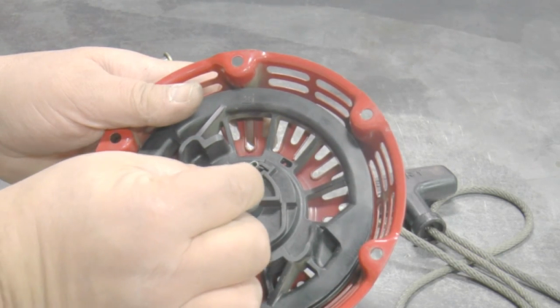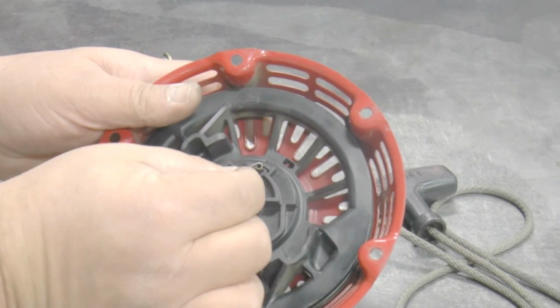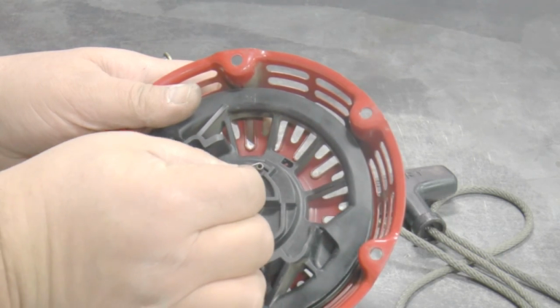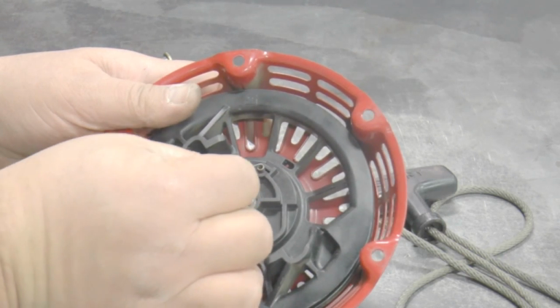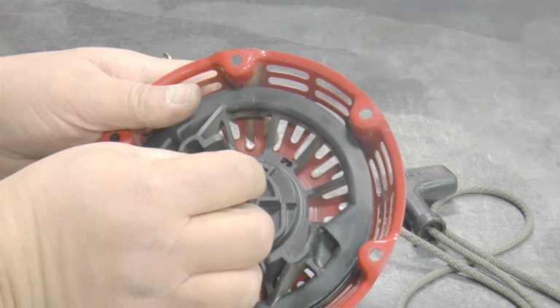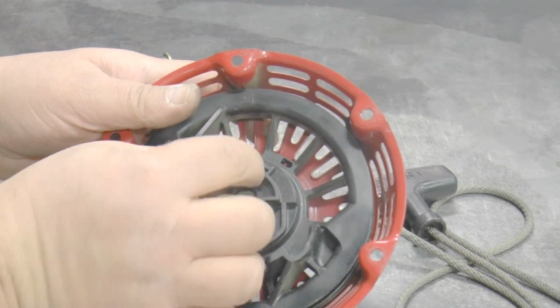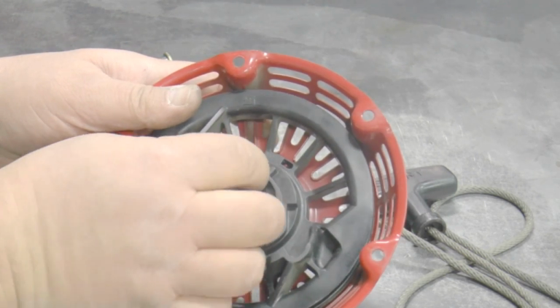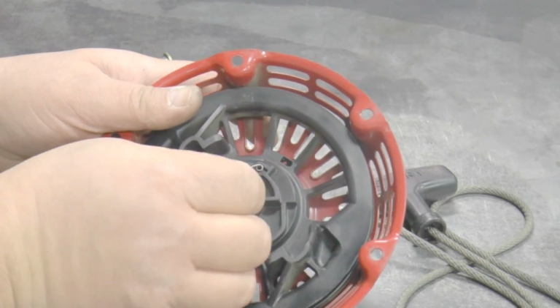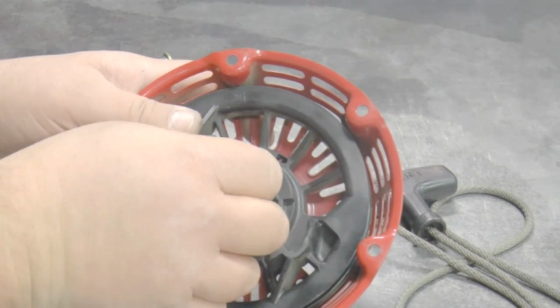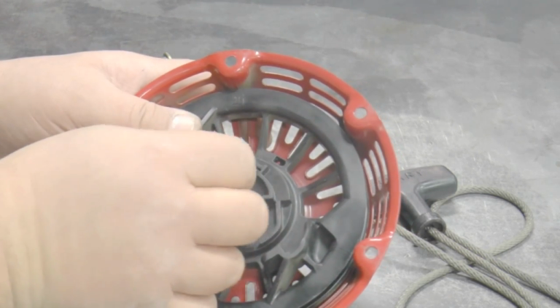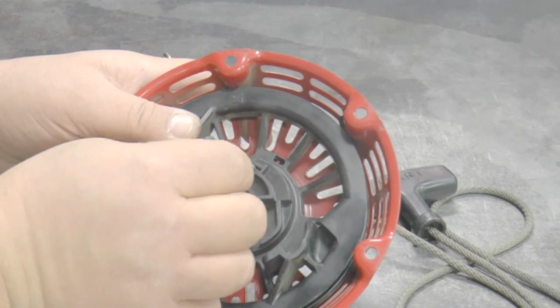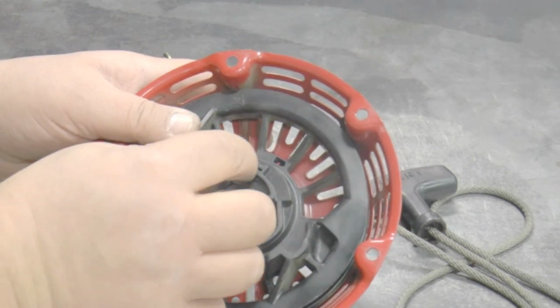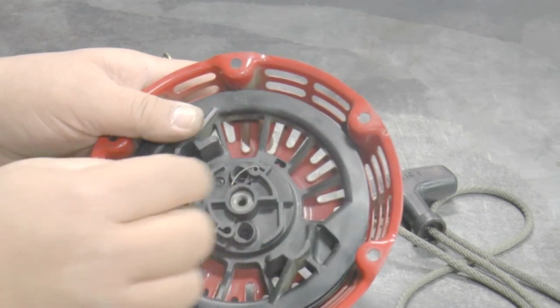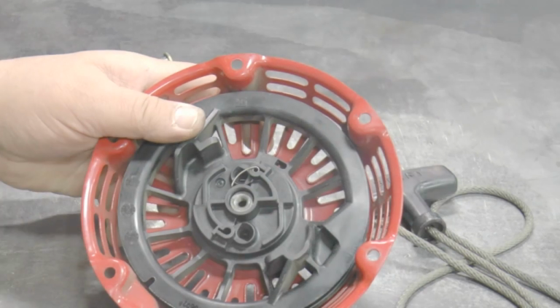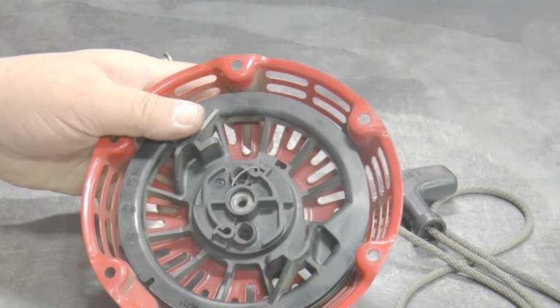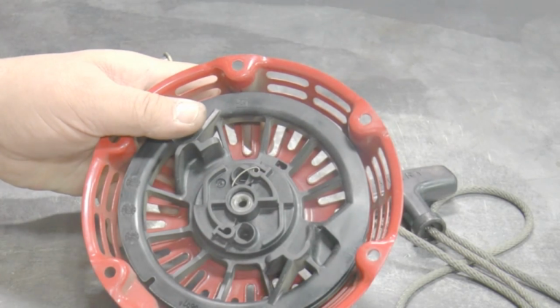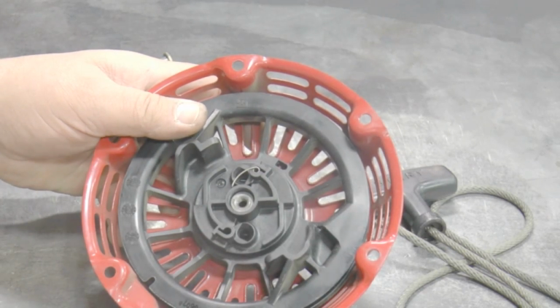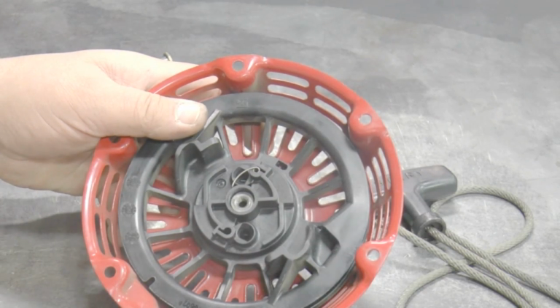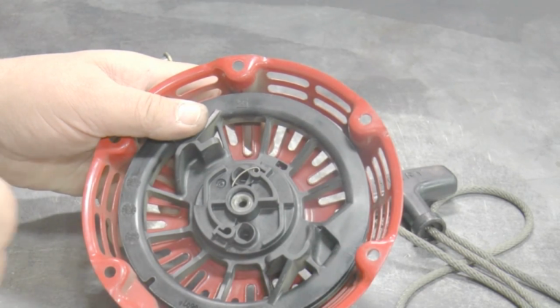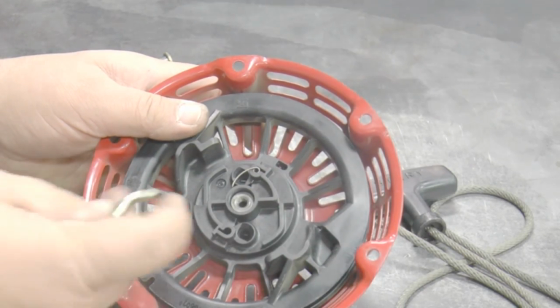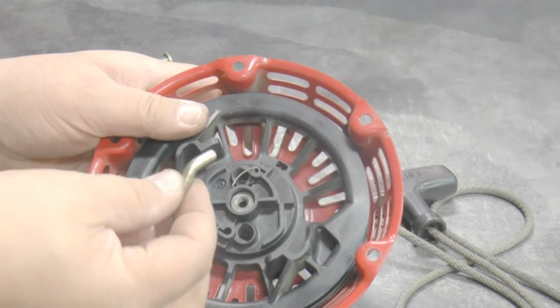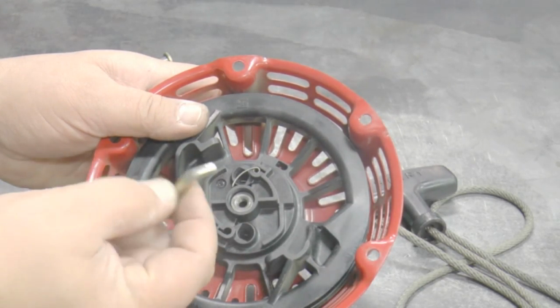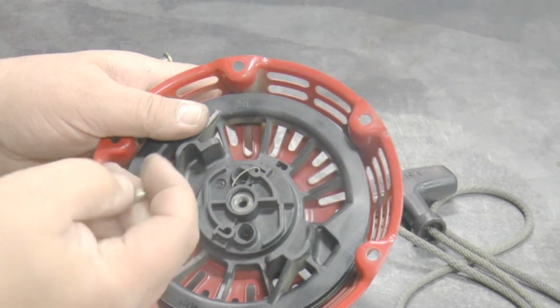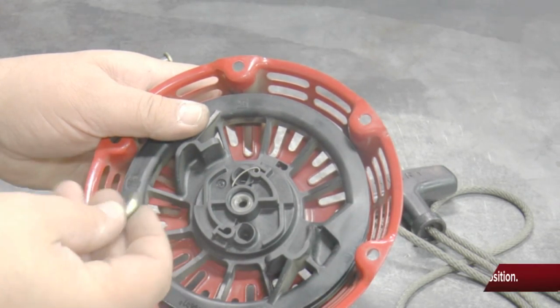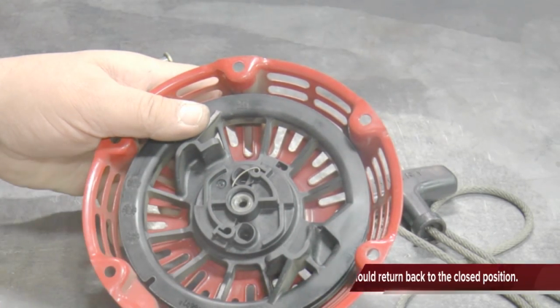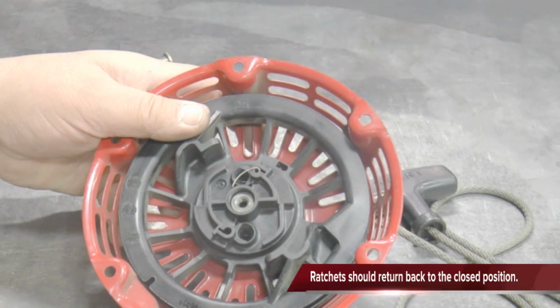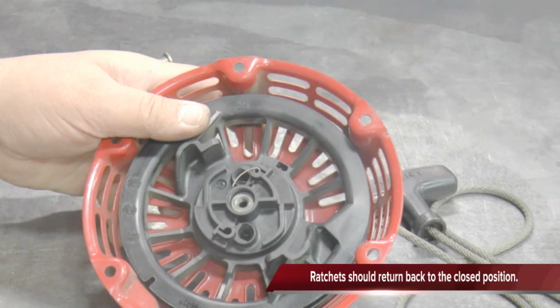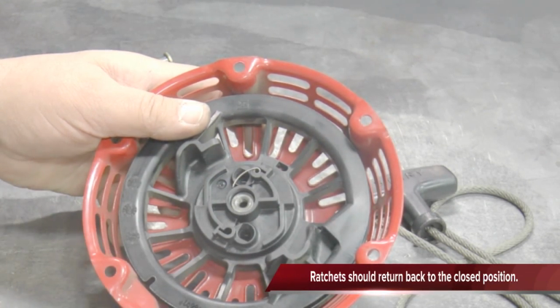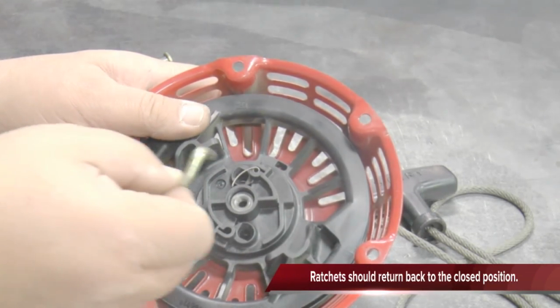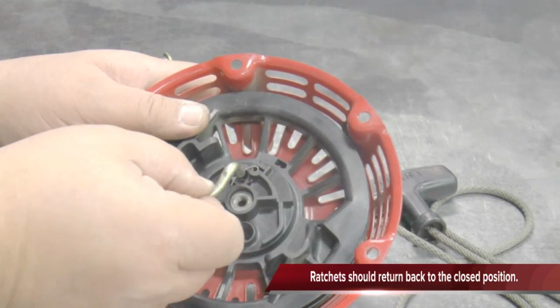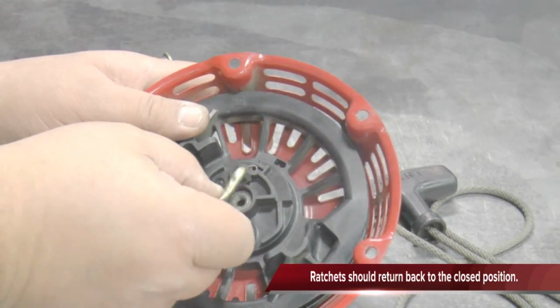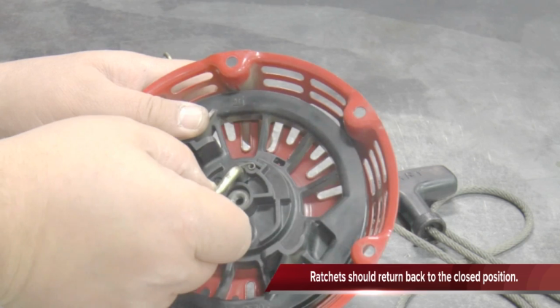Install the return springs into their slots and then the starter ratchets under the springs. Test the ratchets by moving them out and seeing if they spring back when you let go.